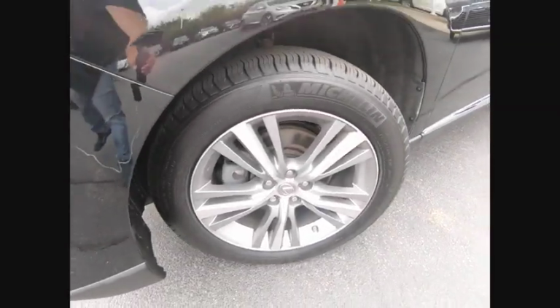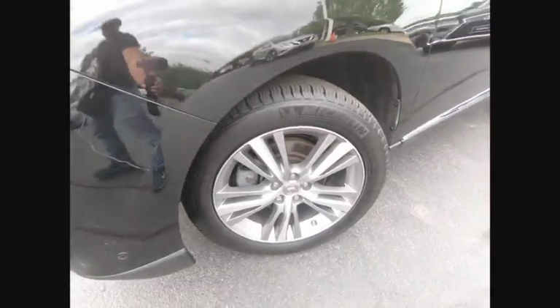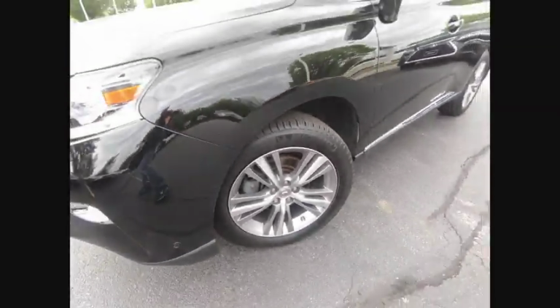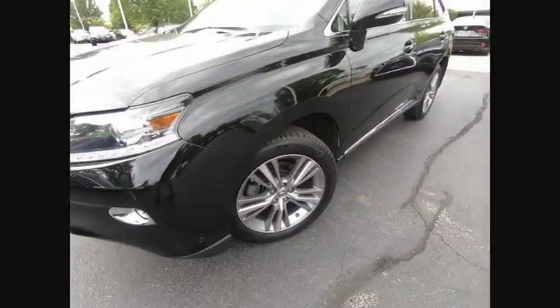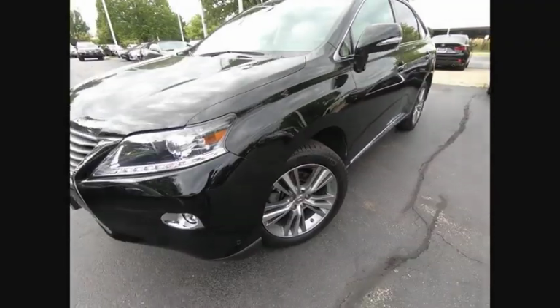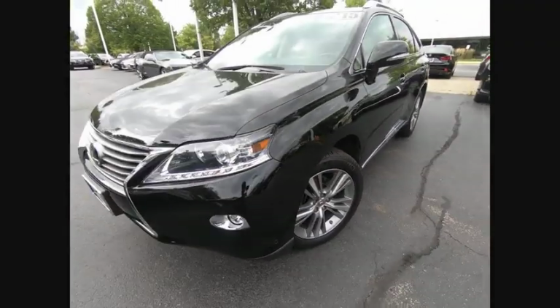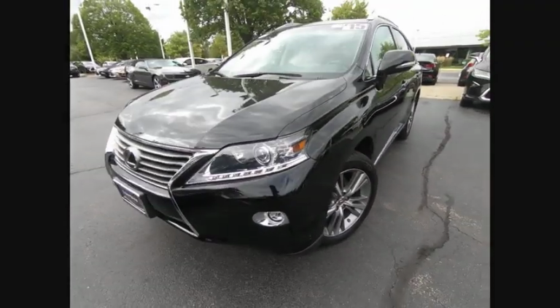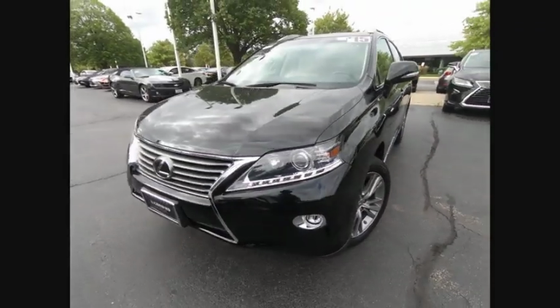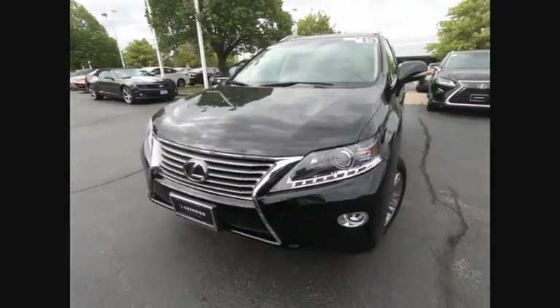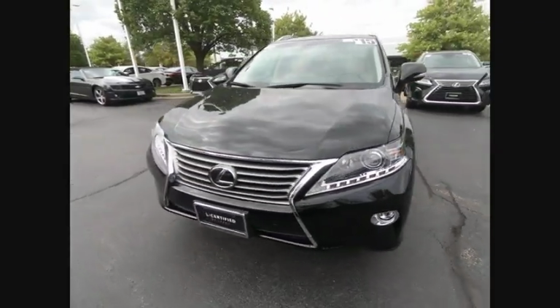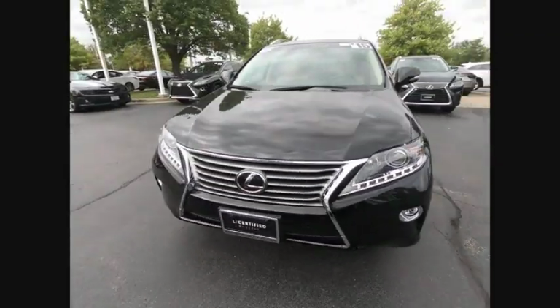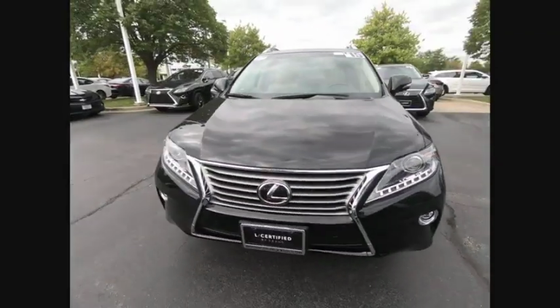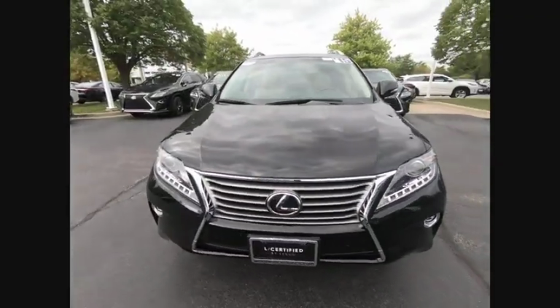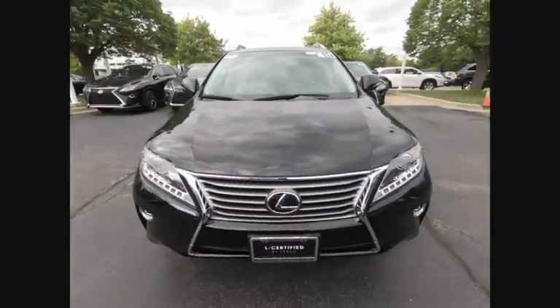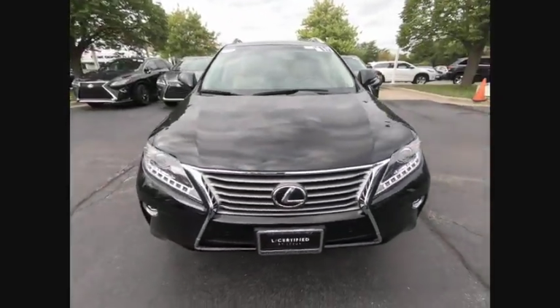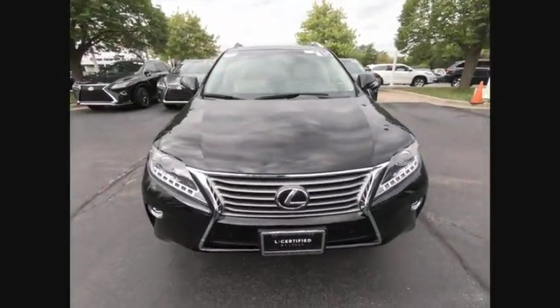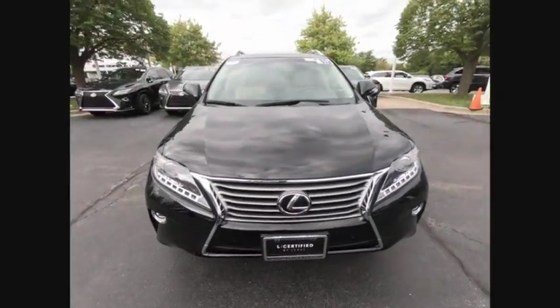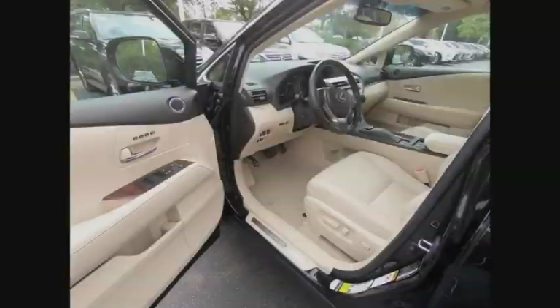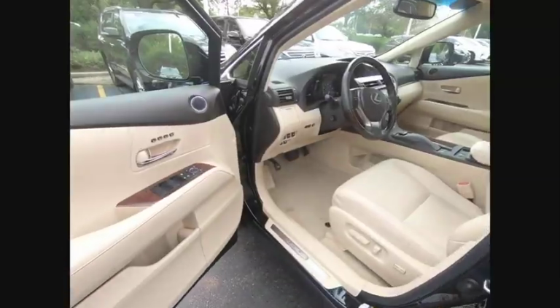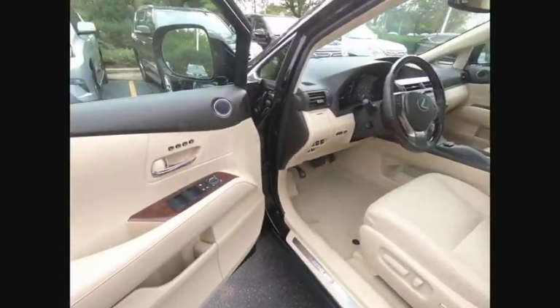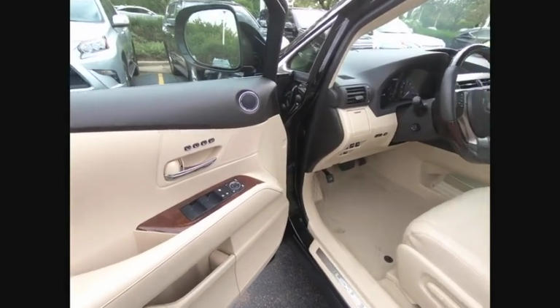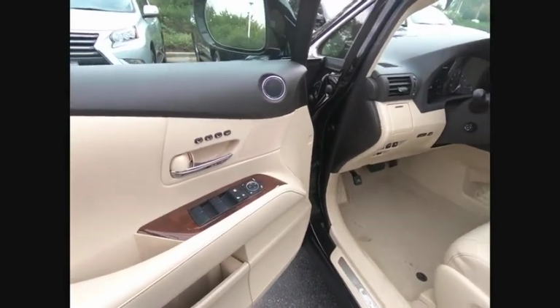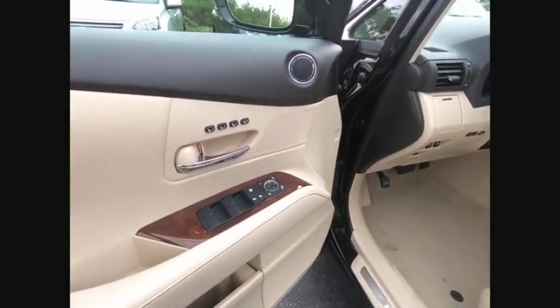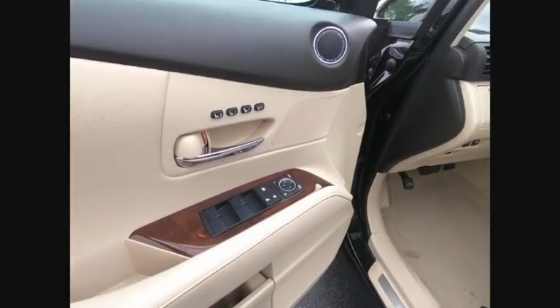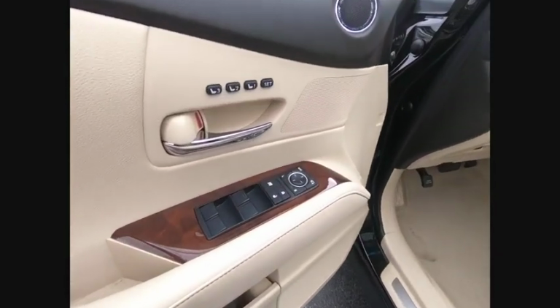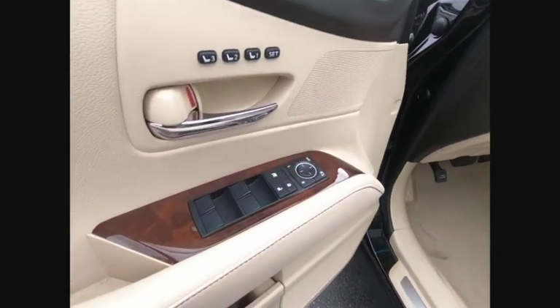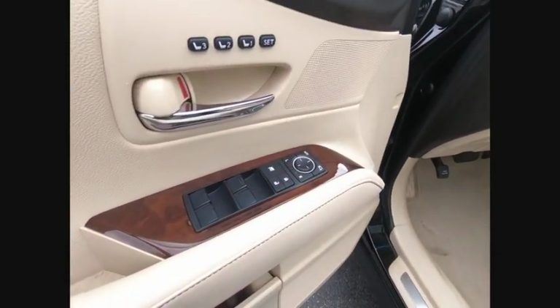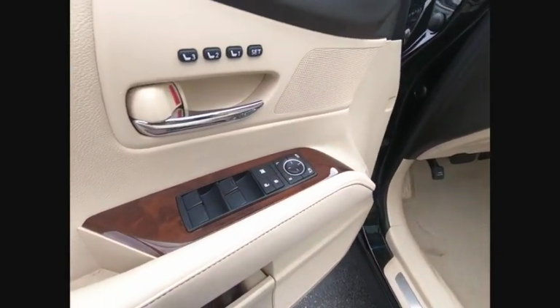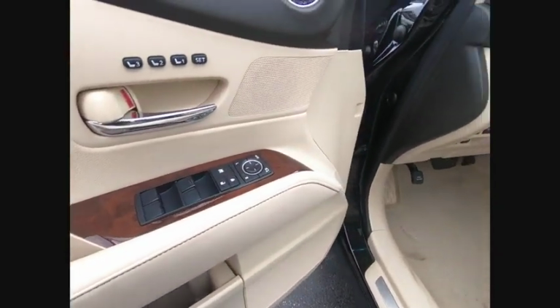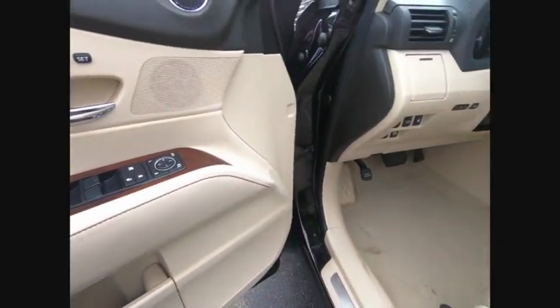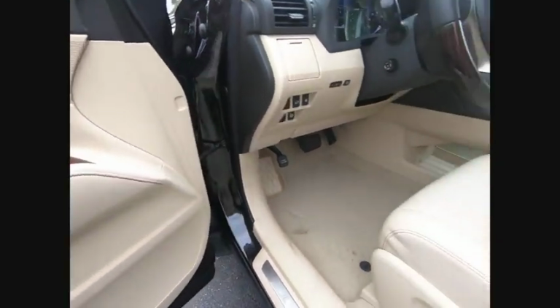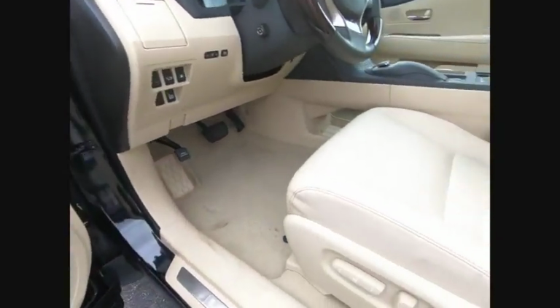traction control, stability control, fog lights, braking assist, power brakes, rear view camera, airbags, front knee, footwell lights, cruise control.